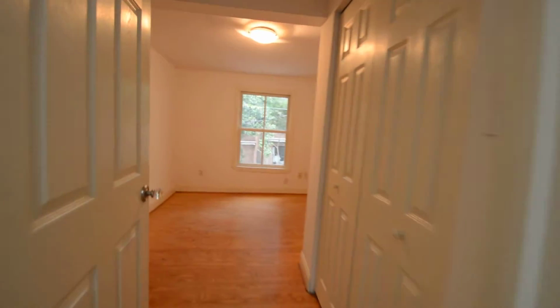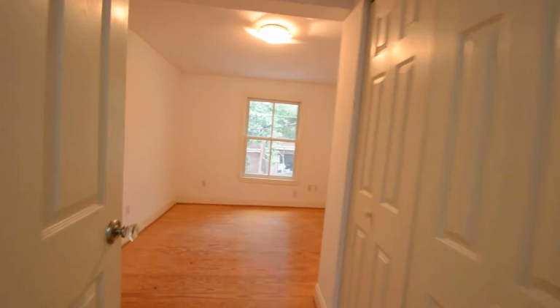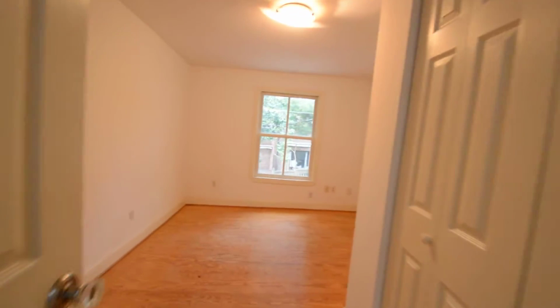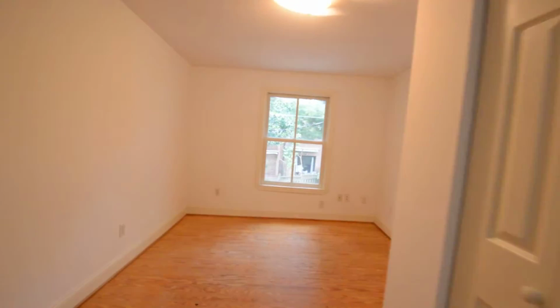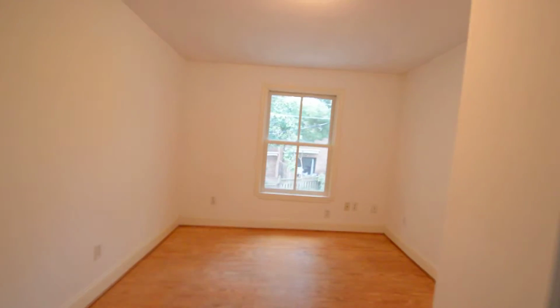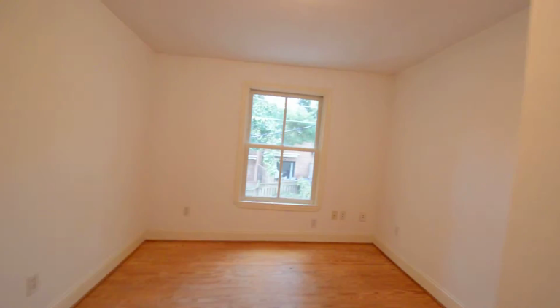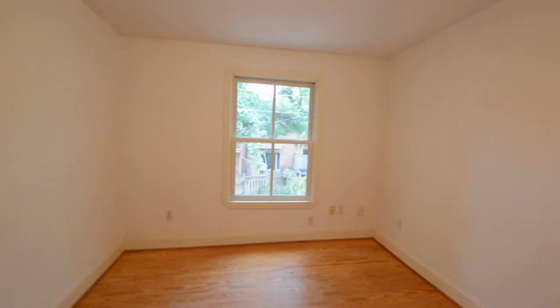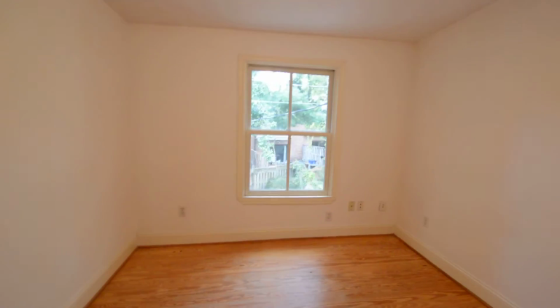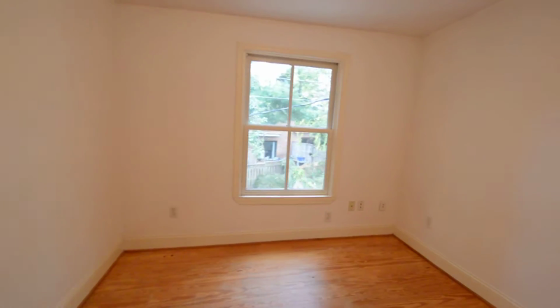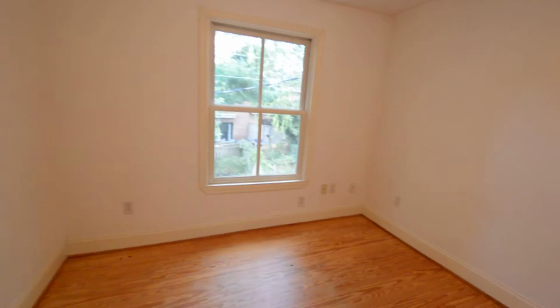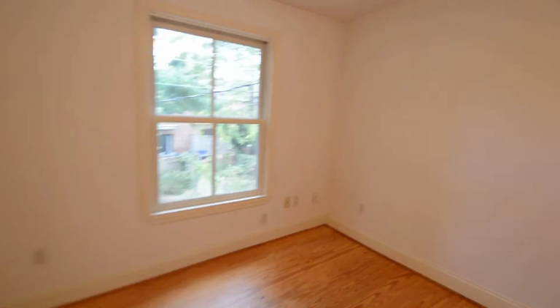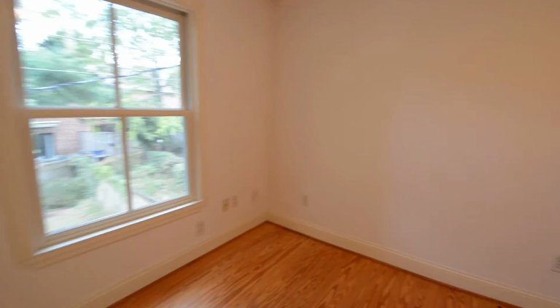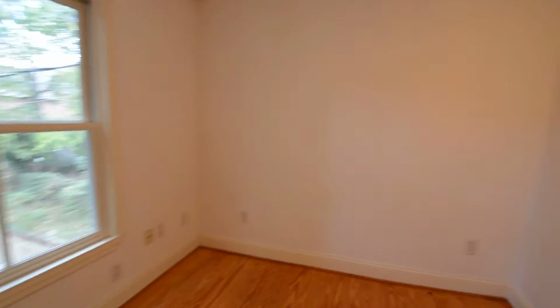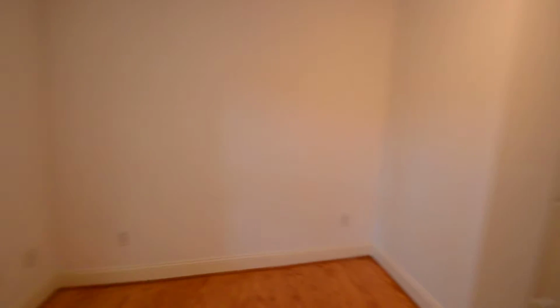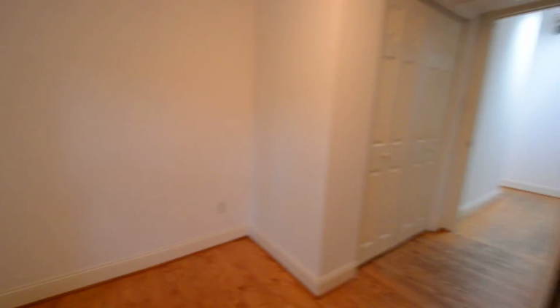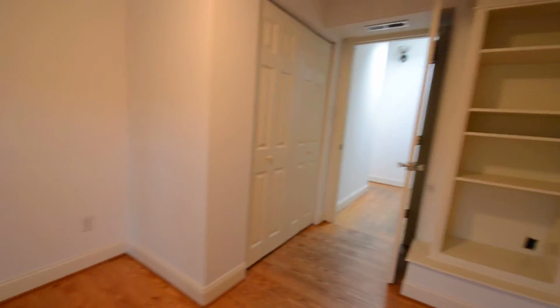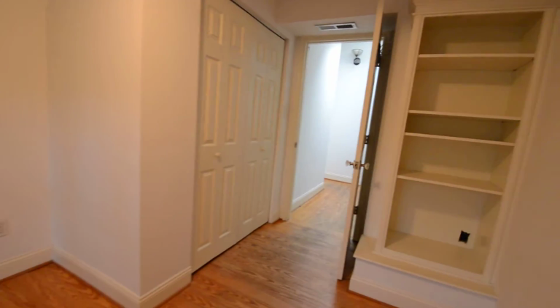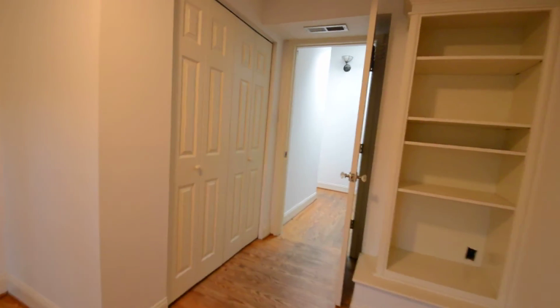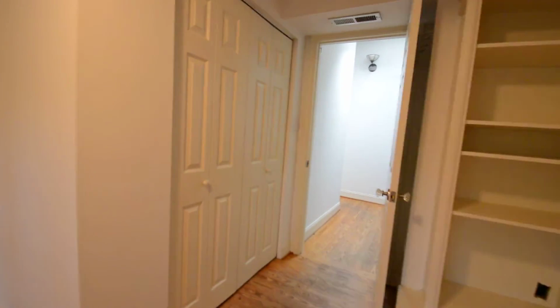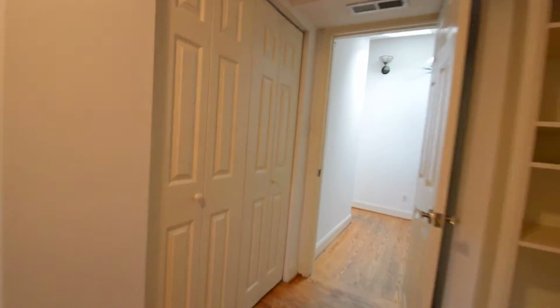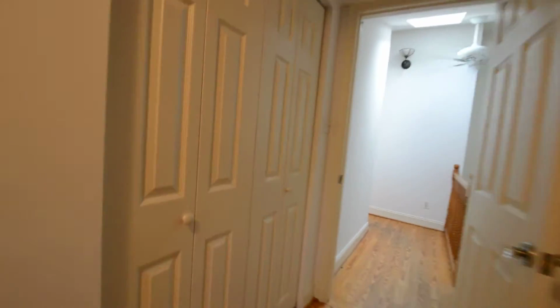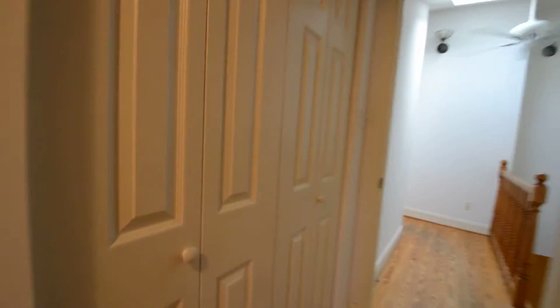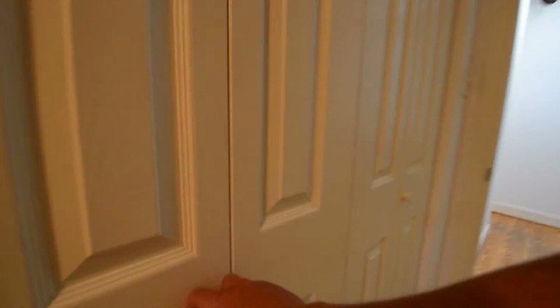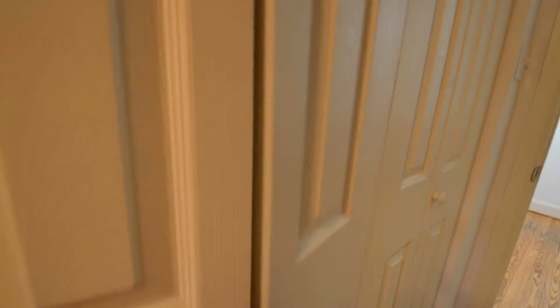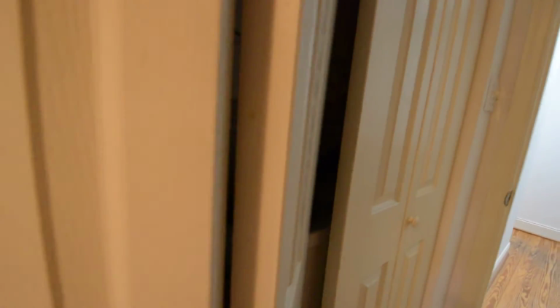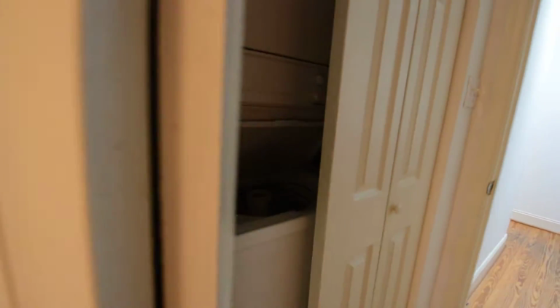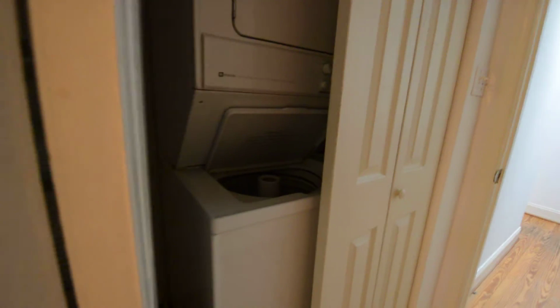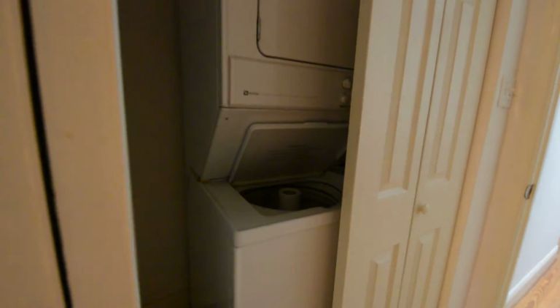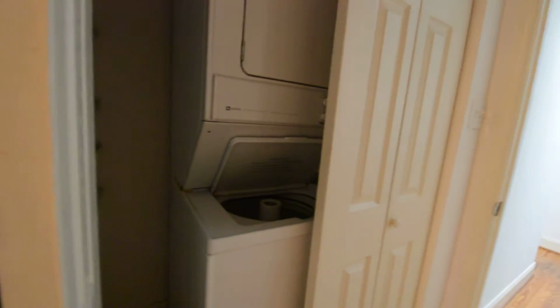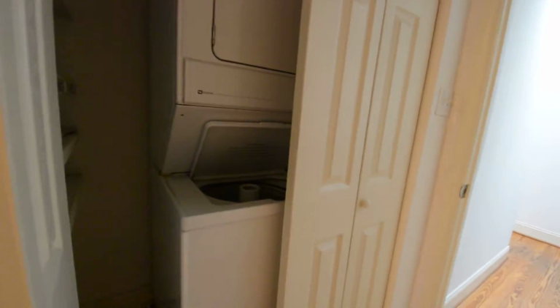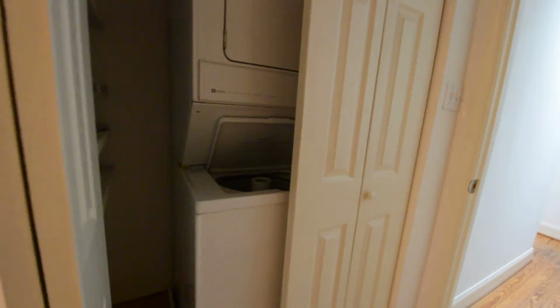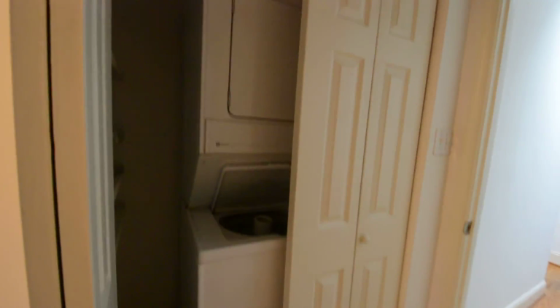Bedroom two is a smaller room. There's also a stacked dryer in the closet here.